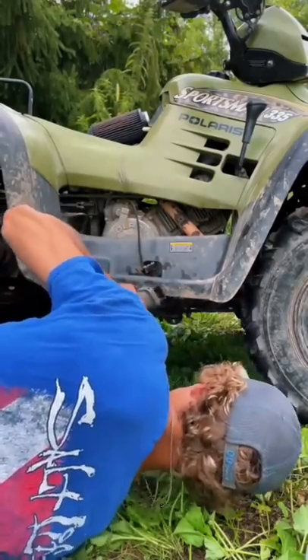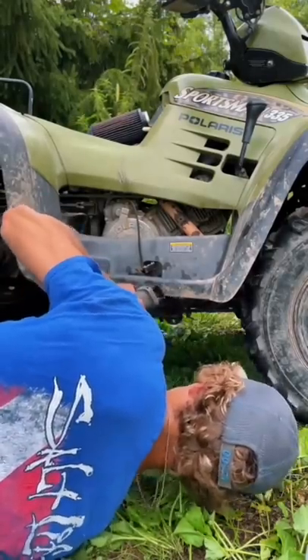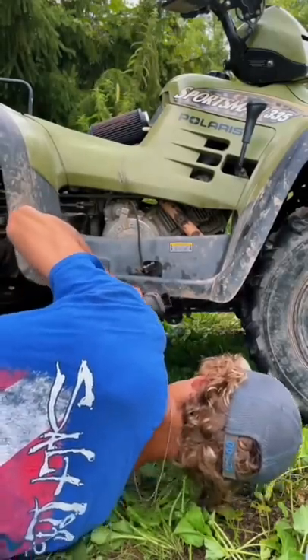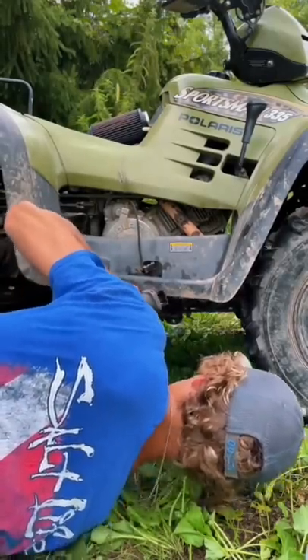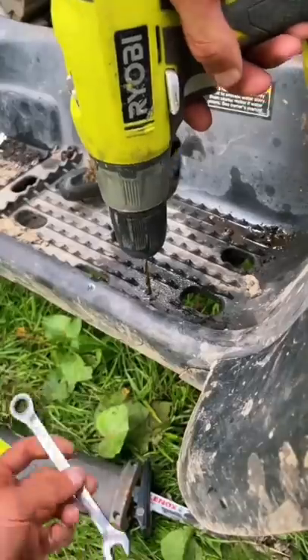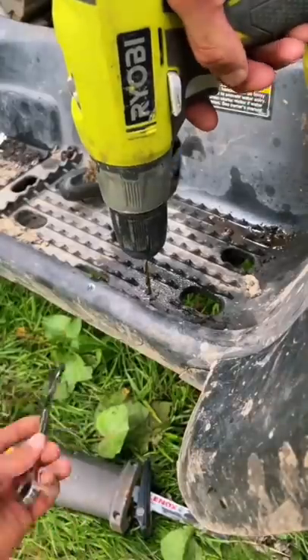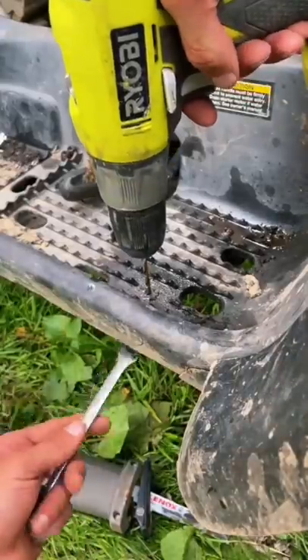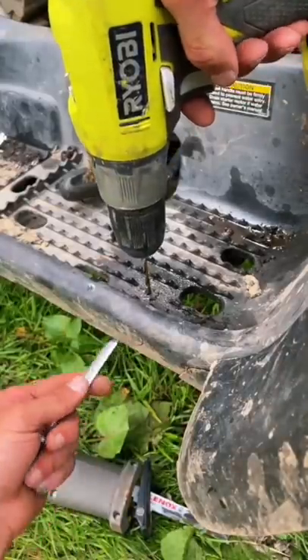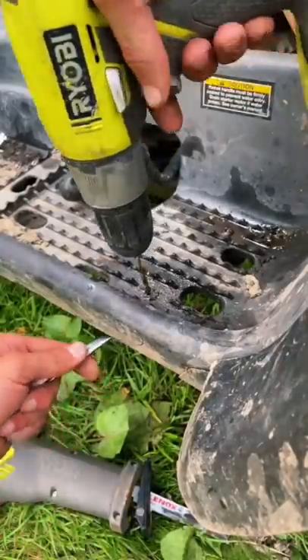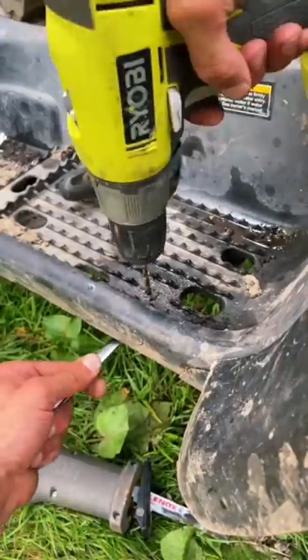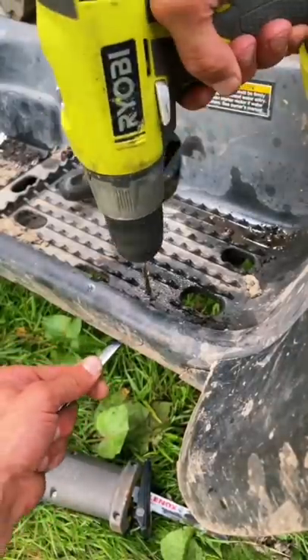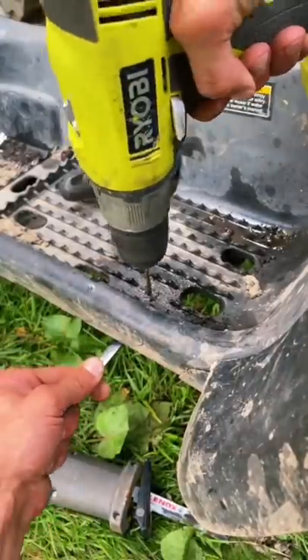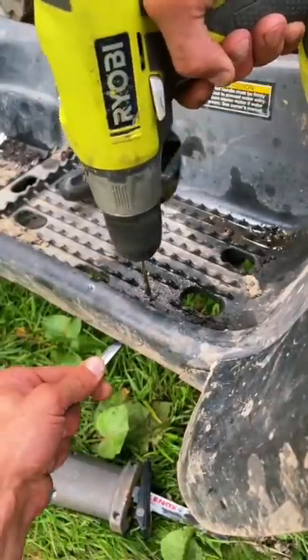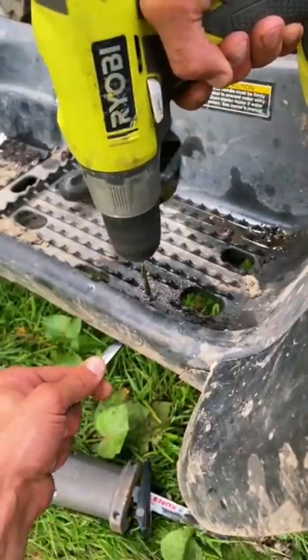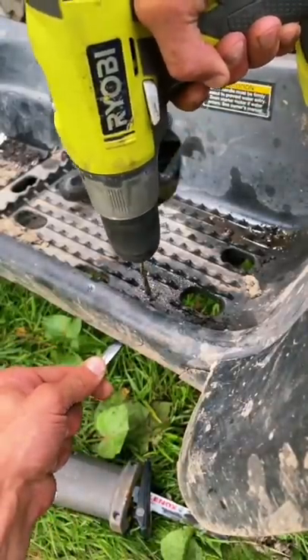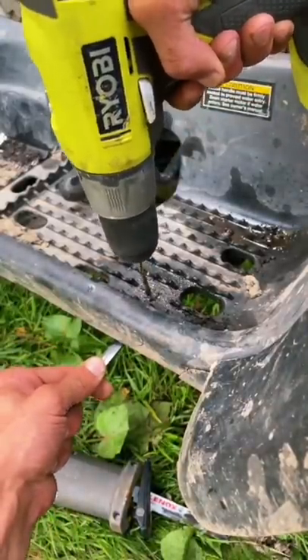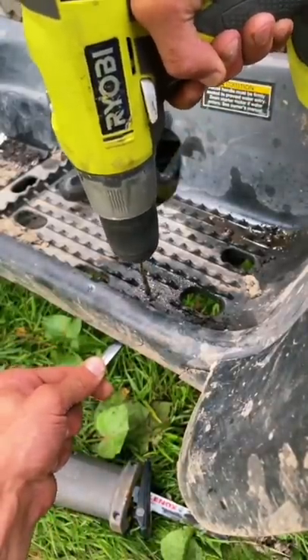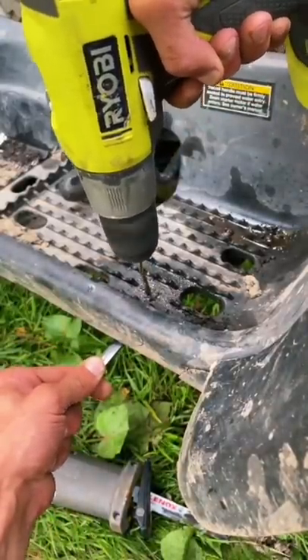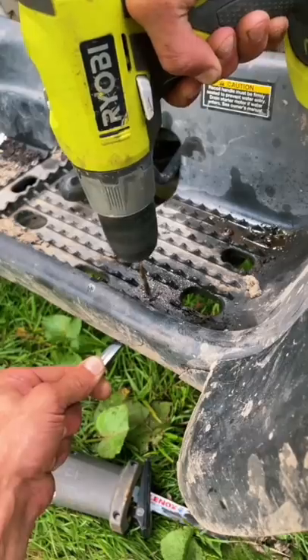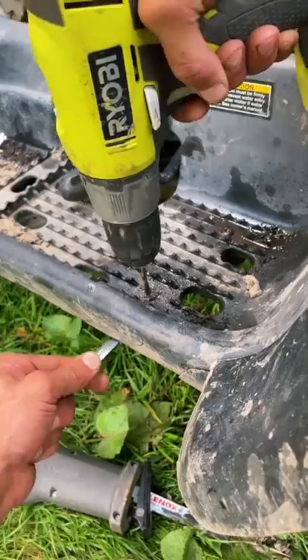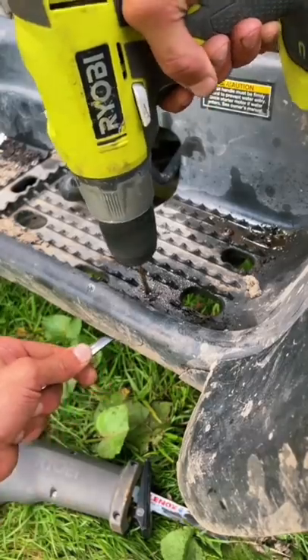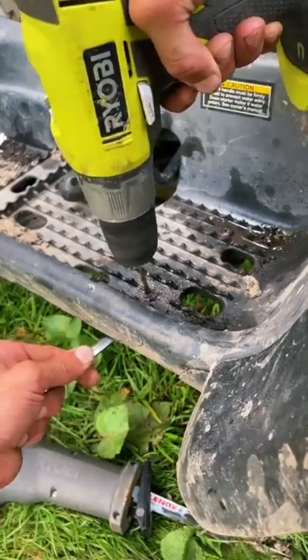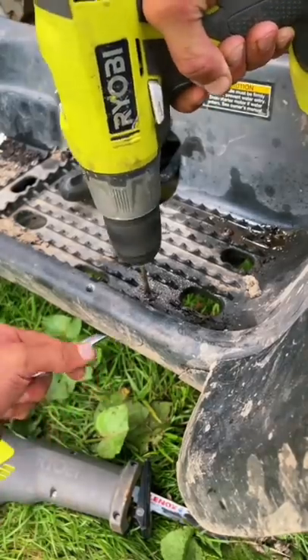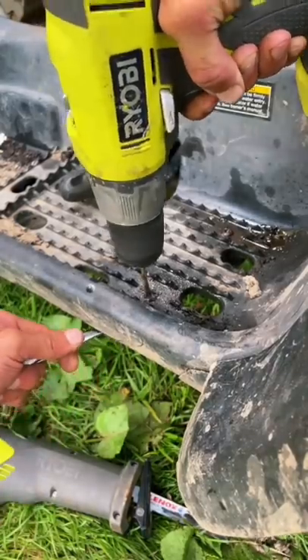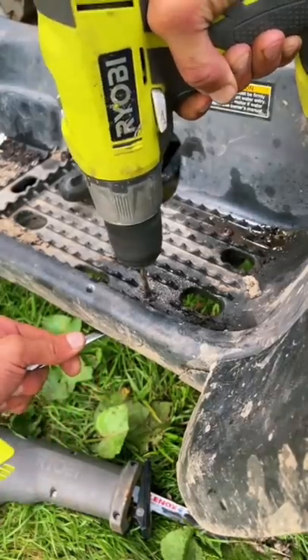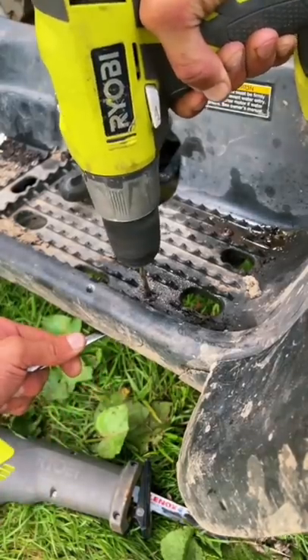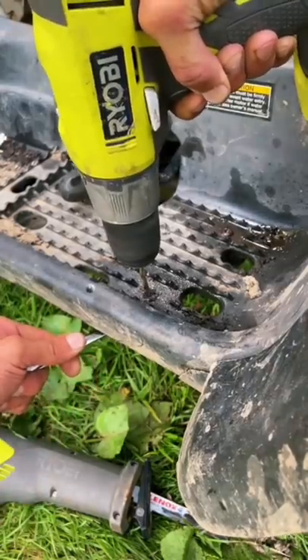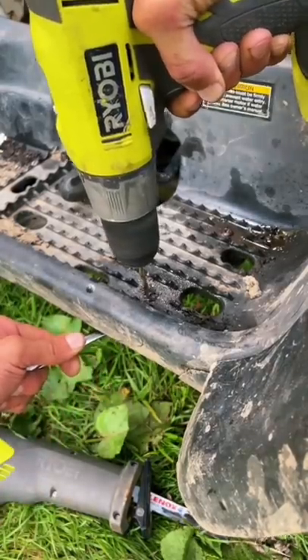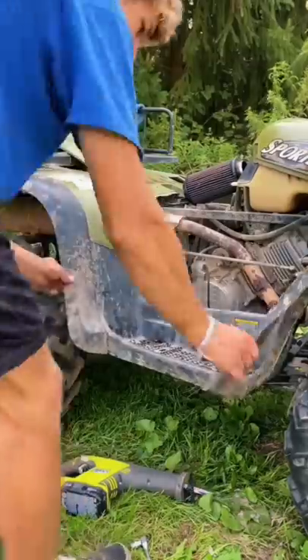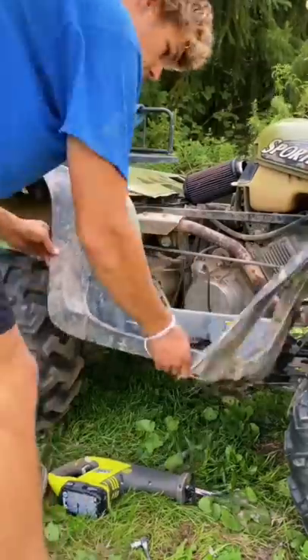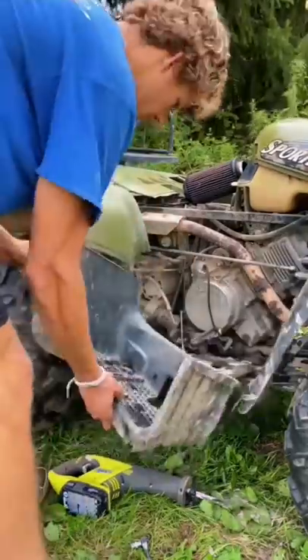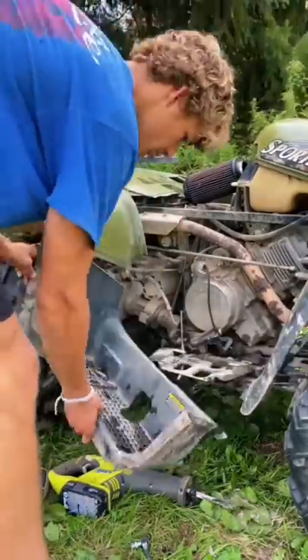I couldn't get all of them out so I ended up using the drill to drill the last one out. With that one finally drilled out, the plastics were finally ready to come off.